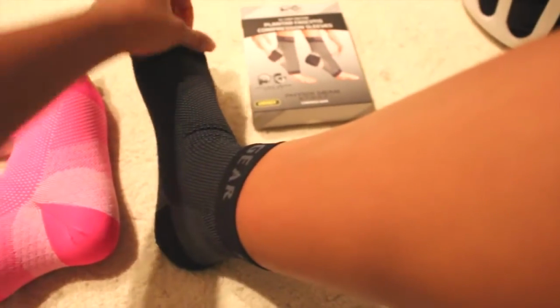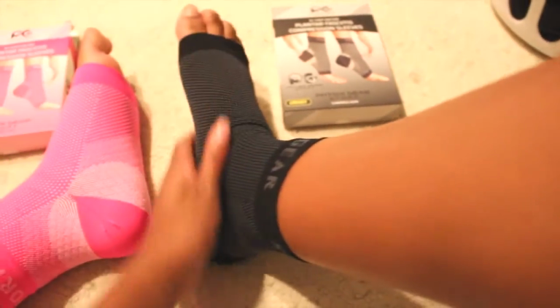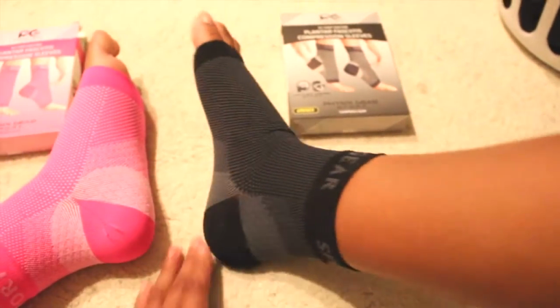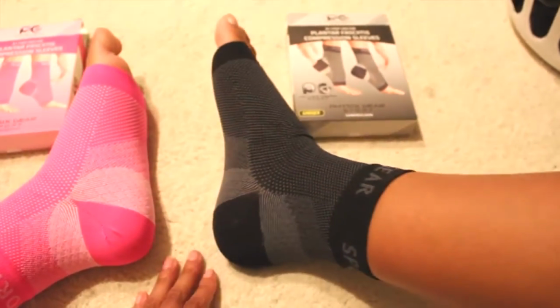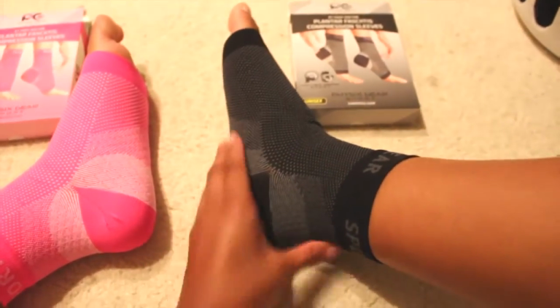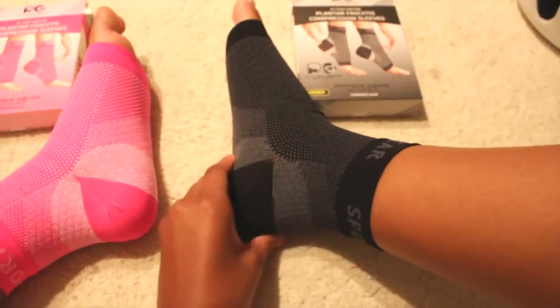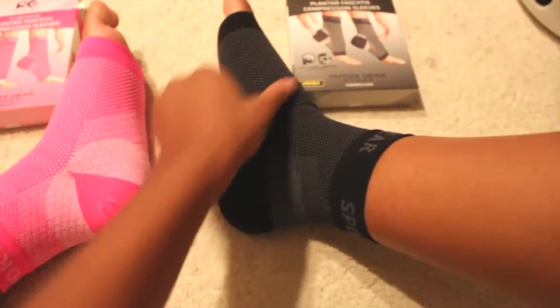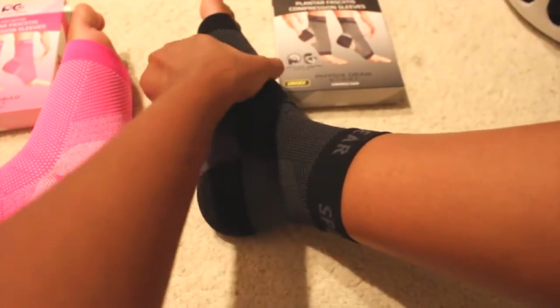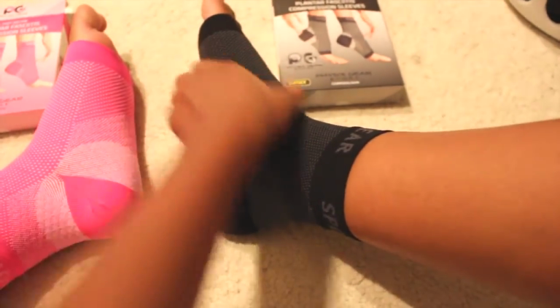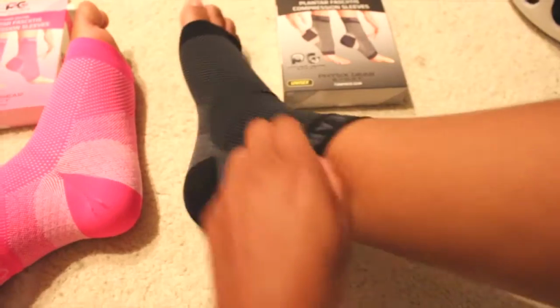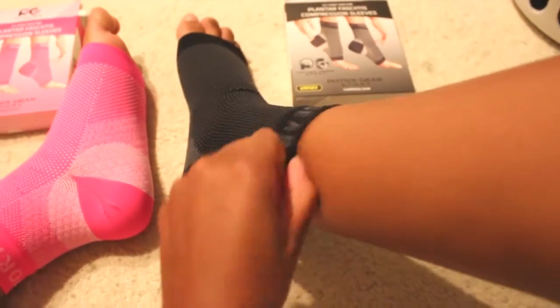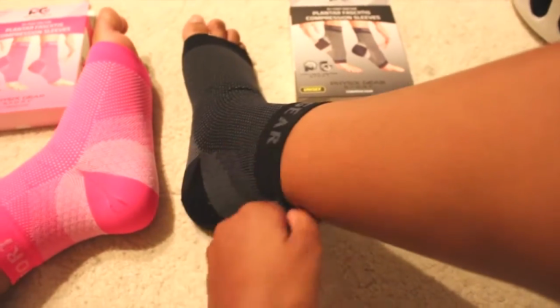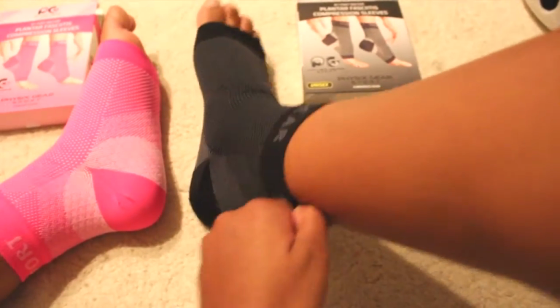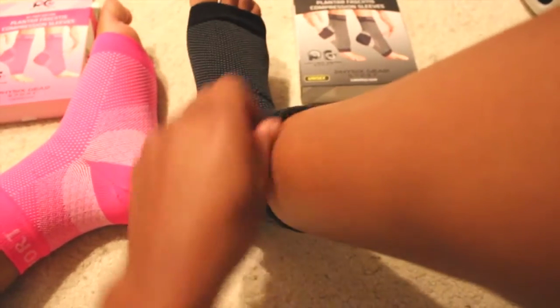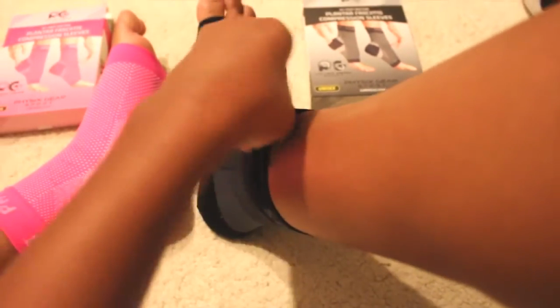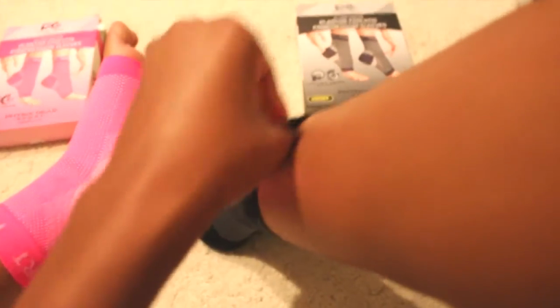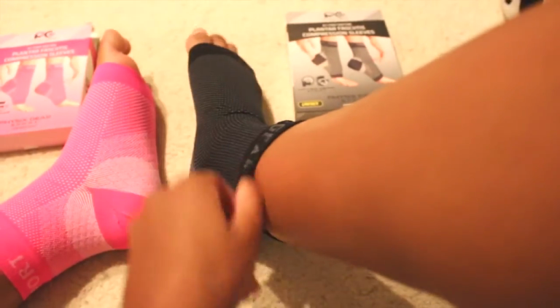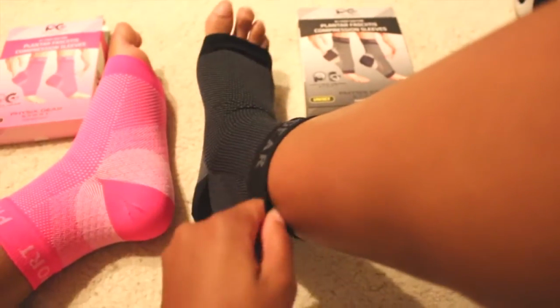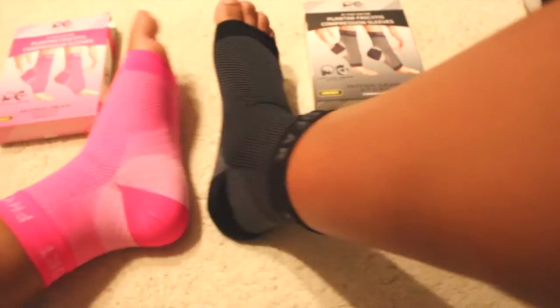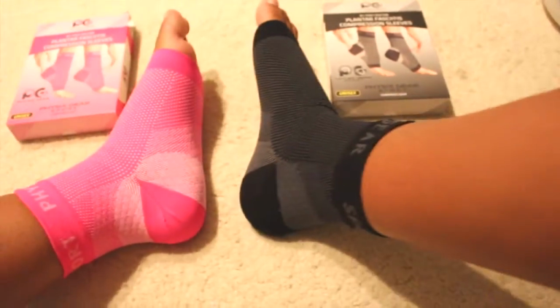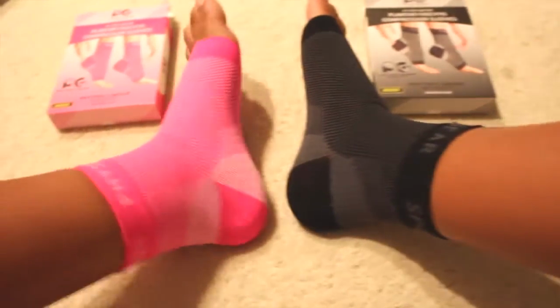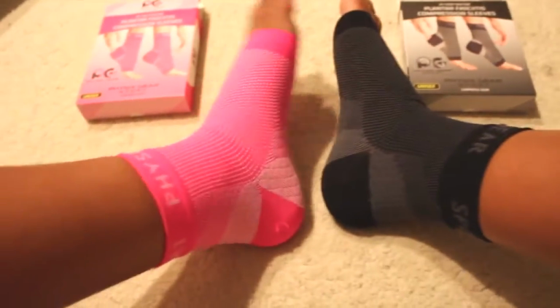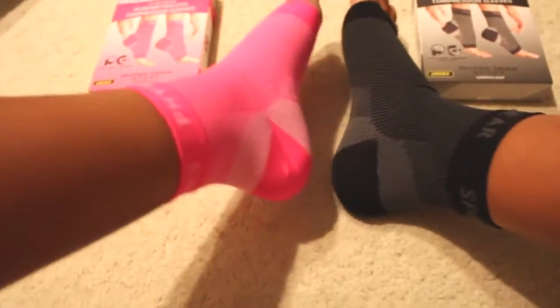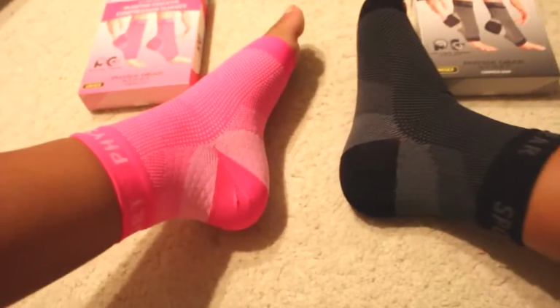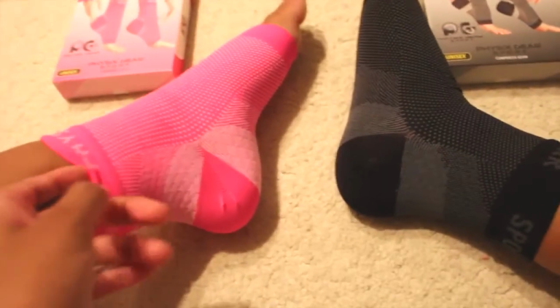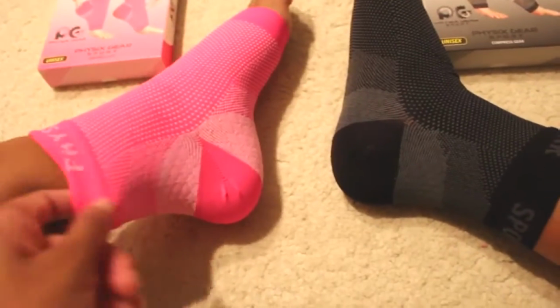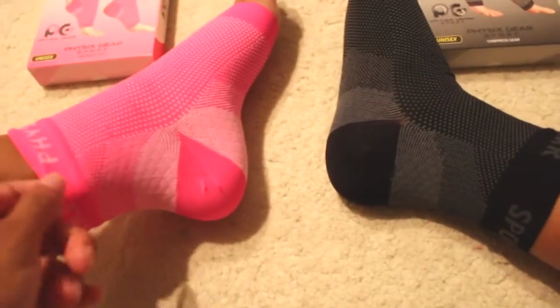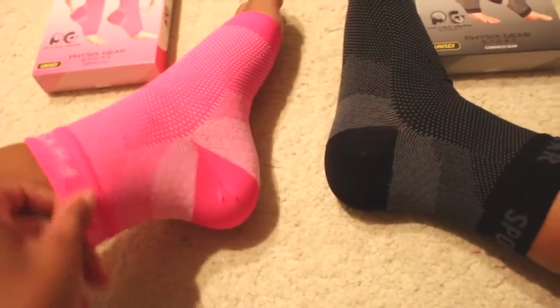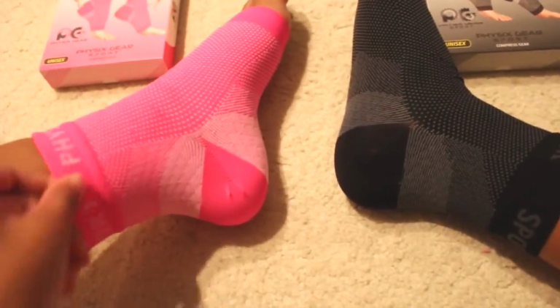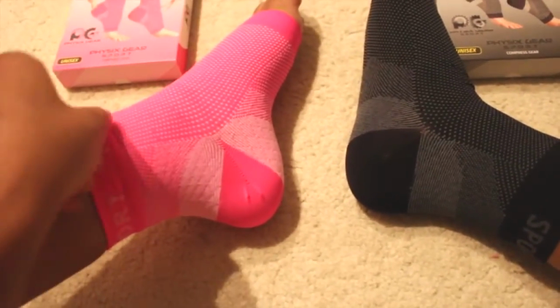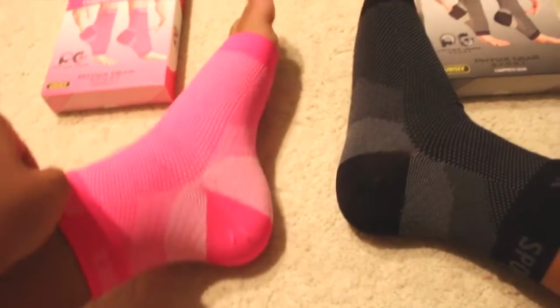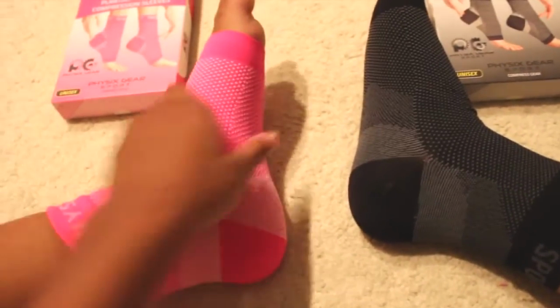I like the design of both of them and the material is great. I will definitely be using these.